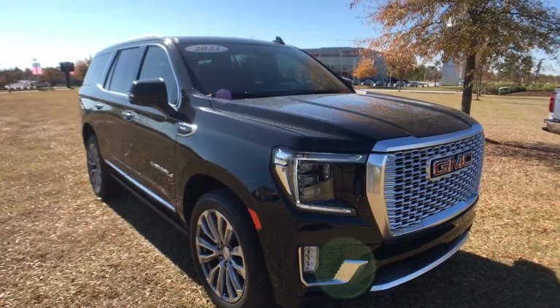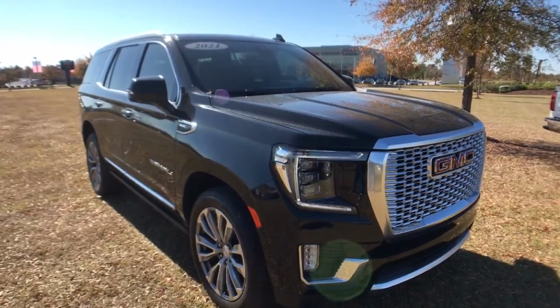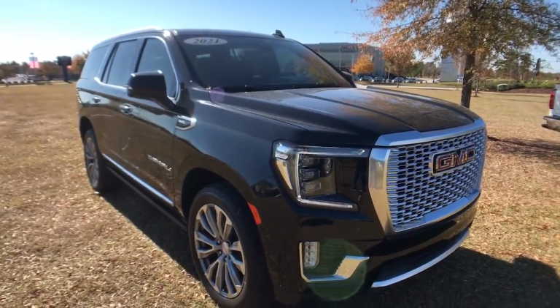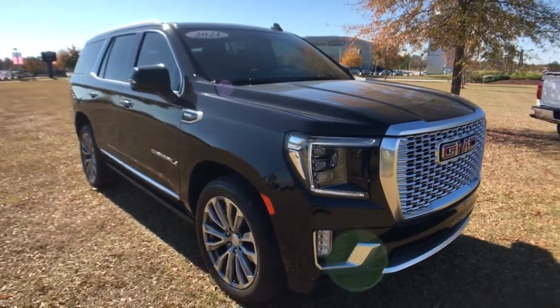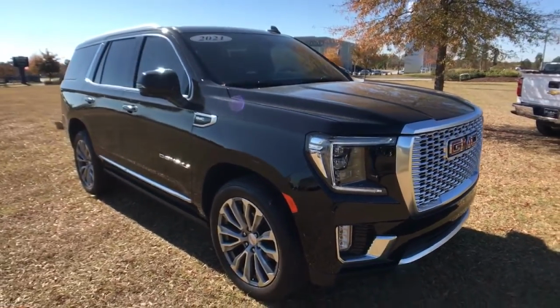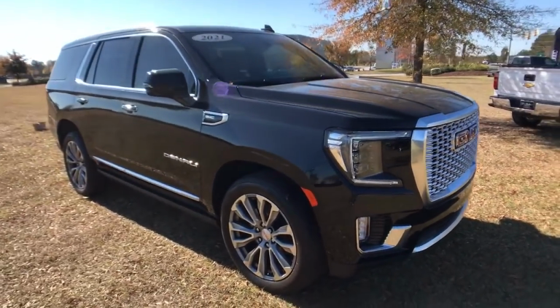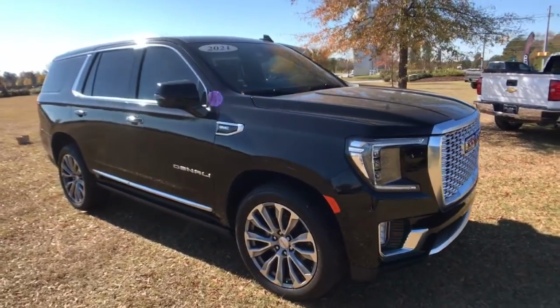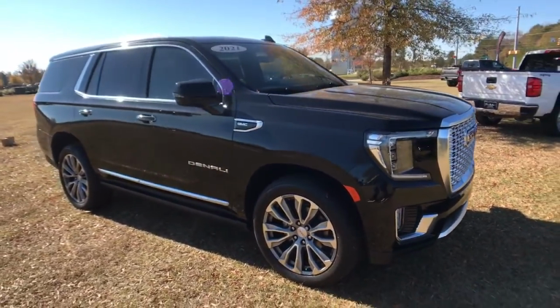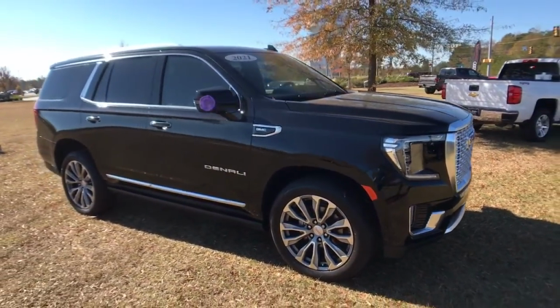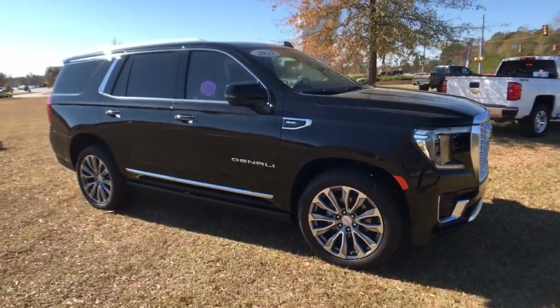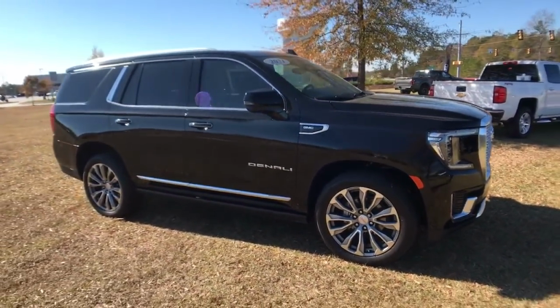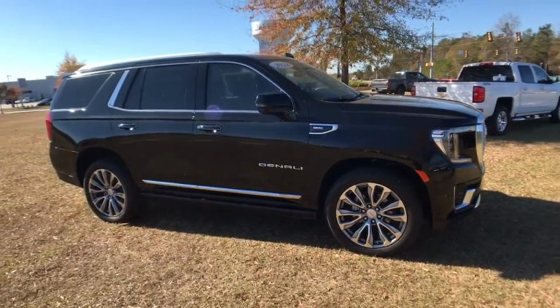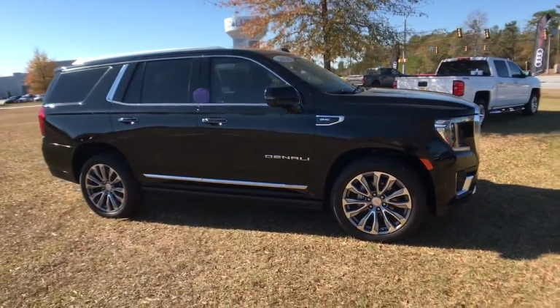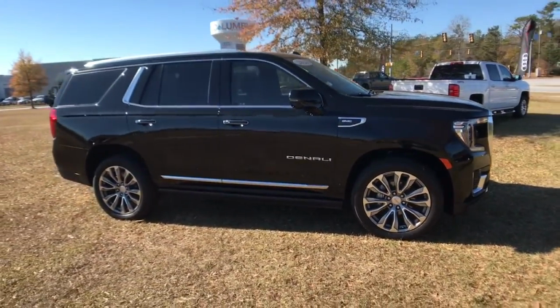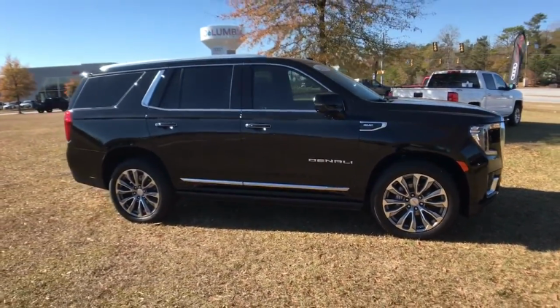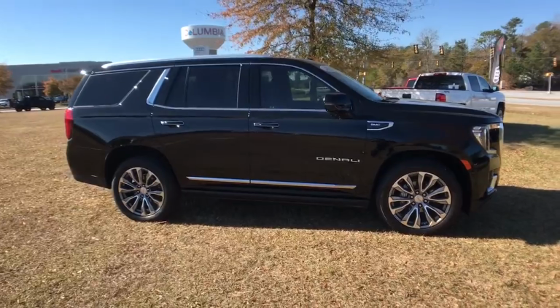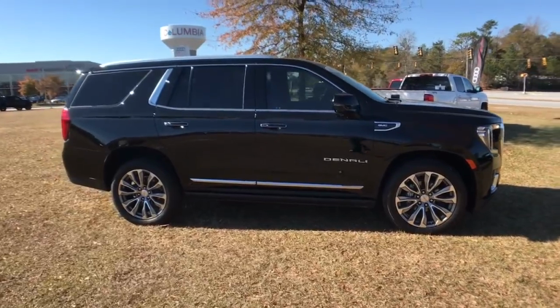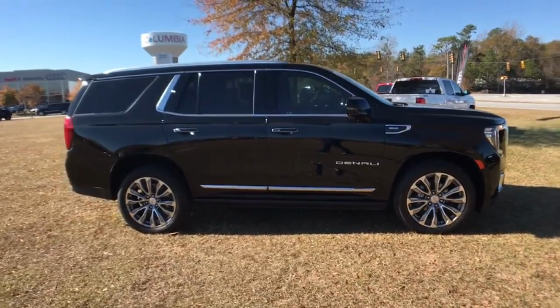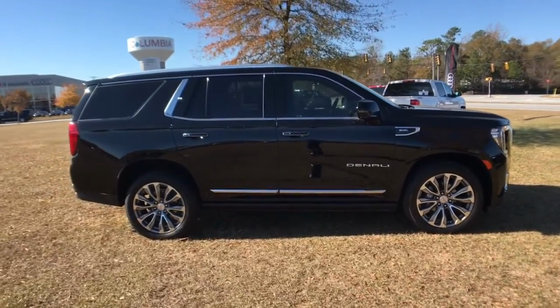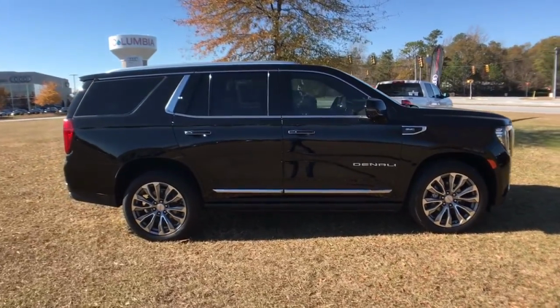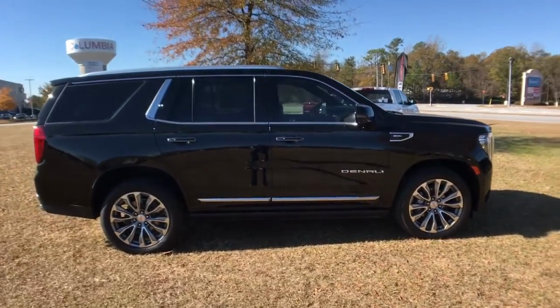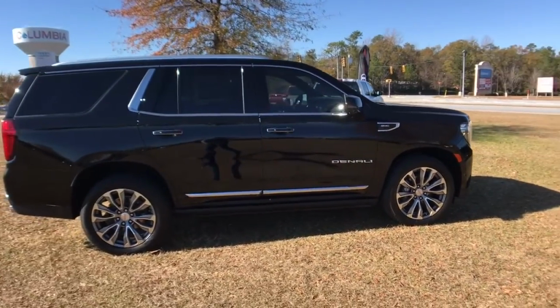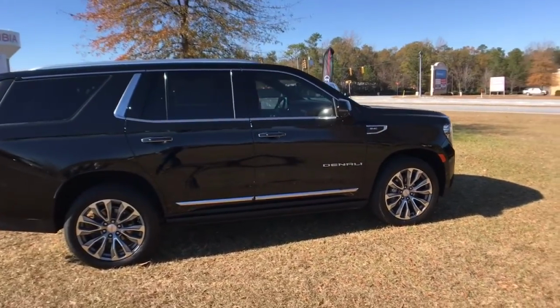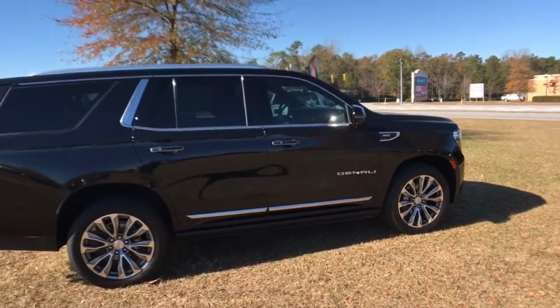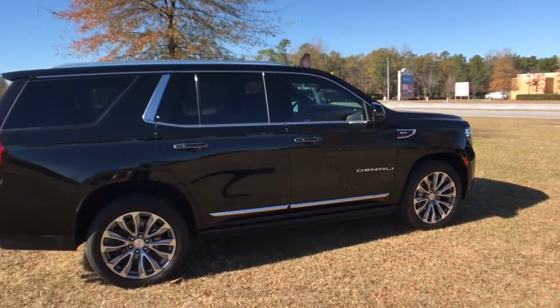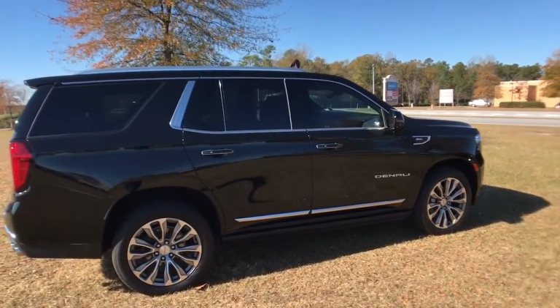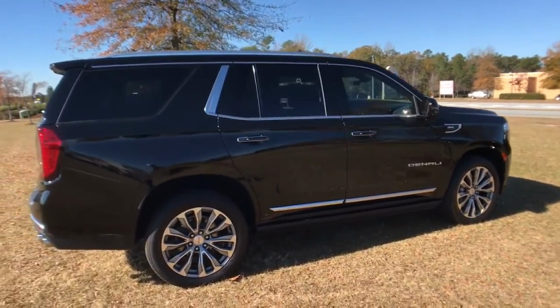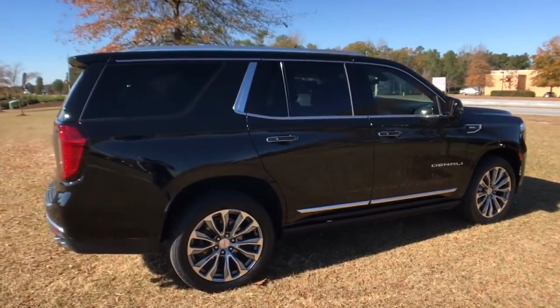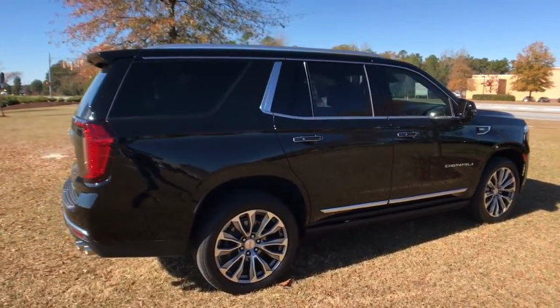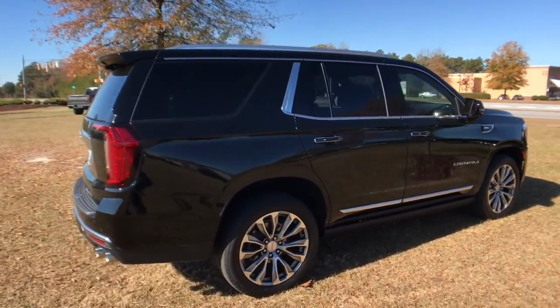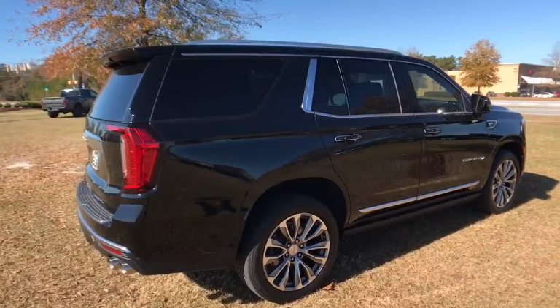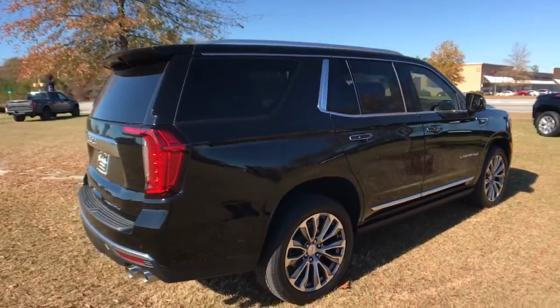Looking for your dream car? It could be the 2021 GMC Yukon. With less than 15,000 miles on the odometer, this vehicle provides excellent value.